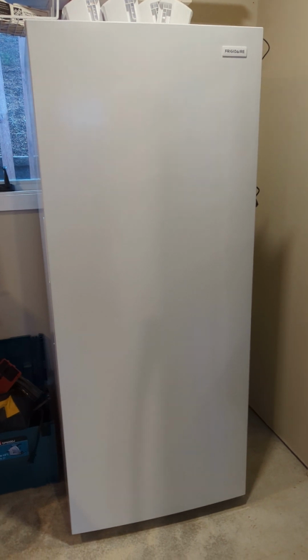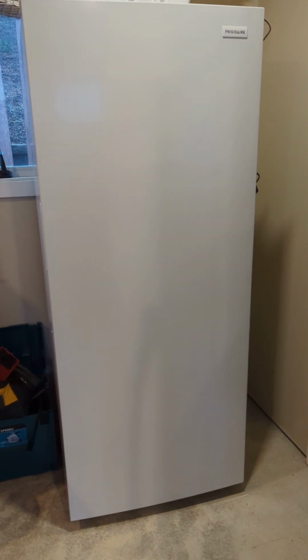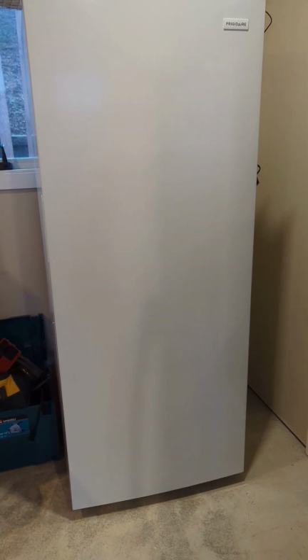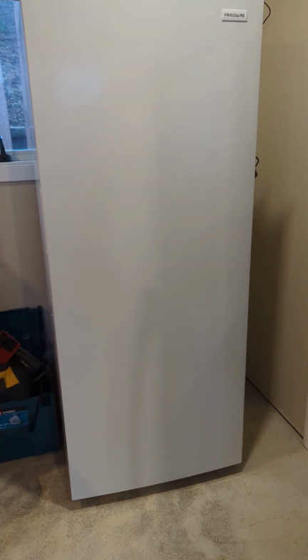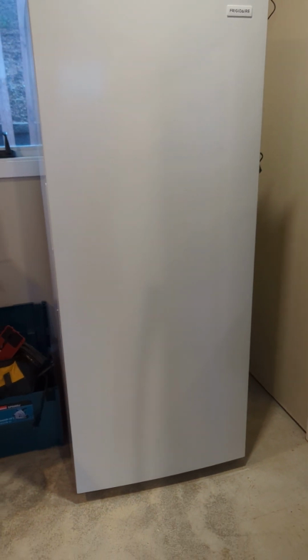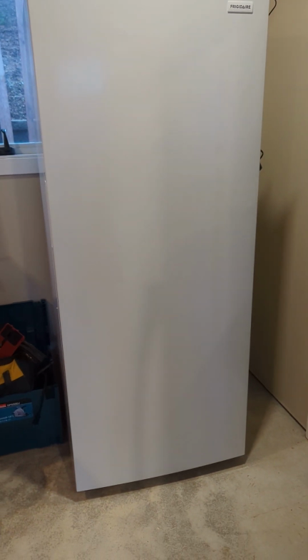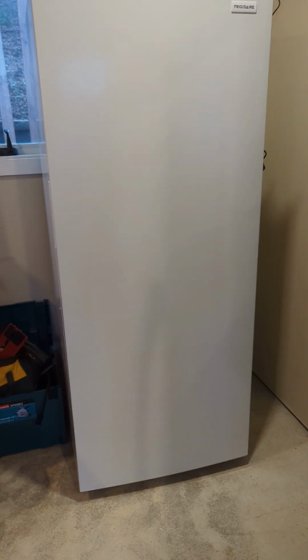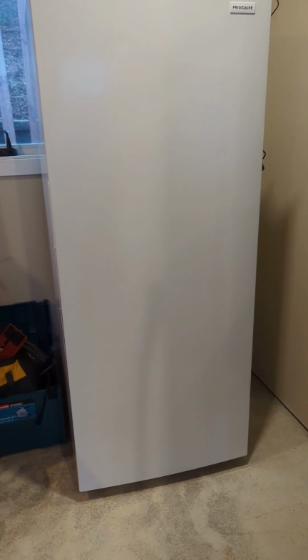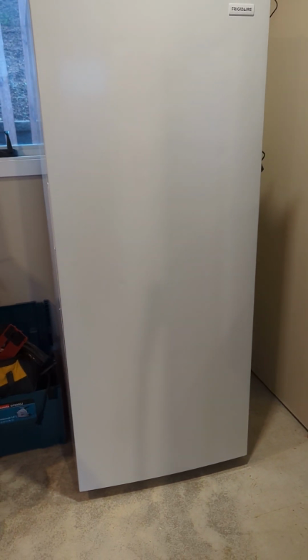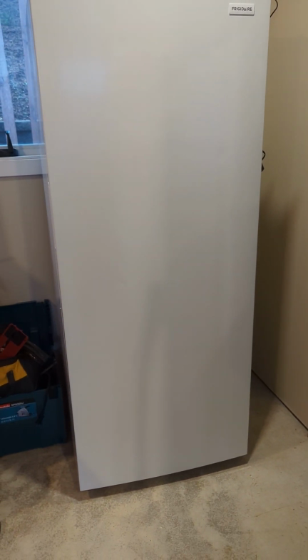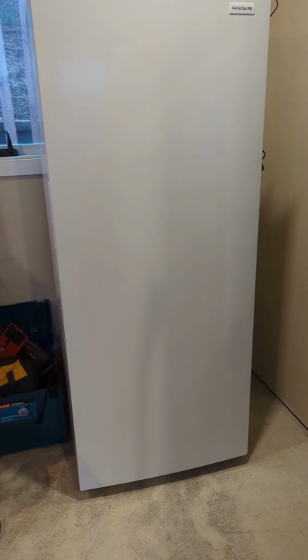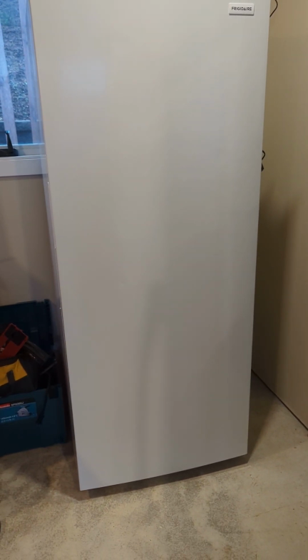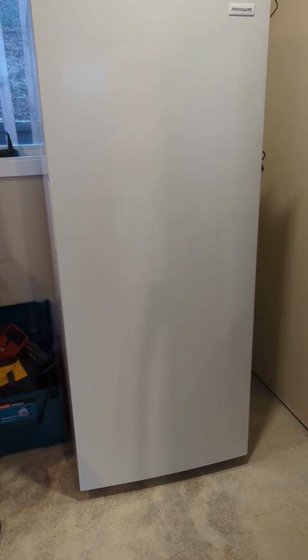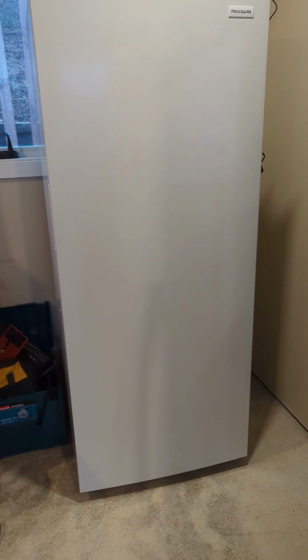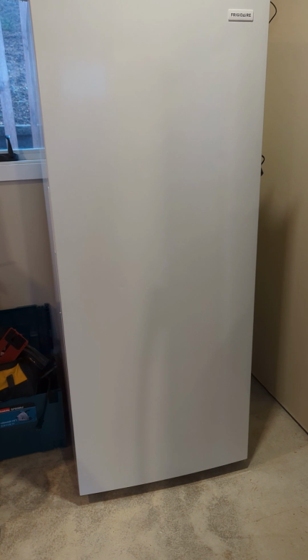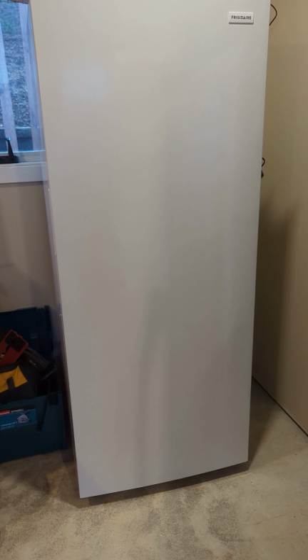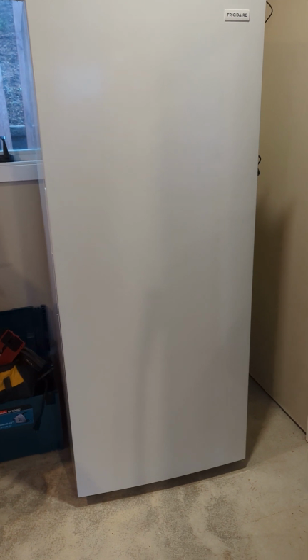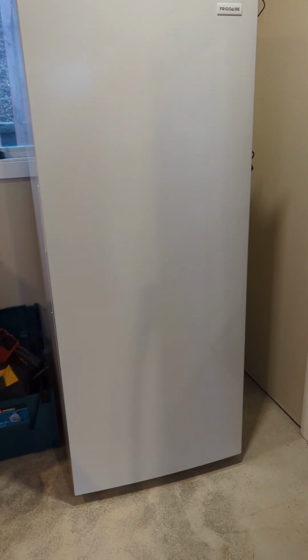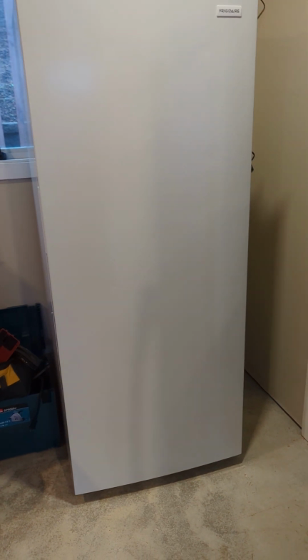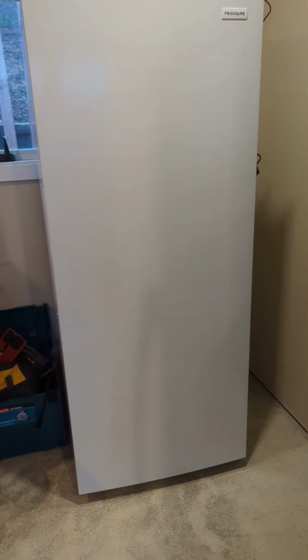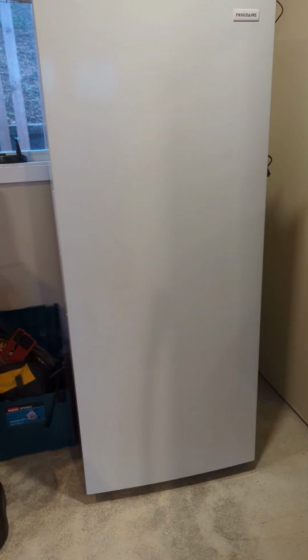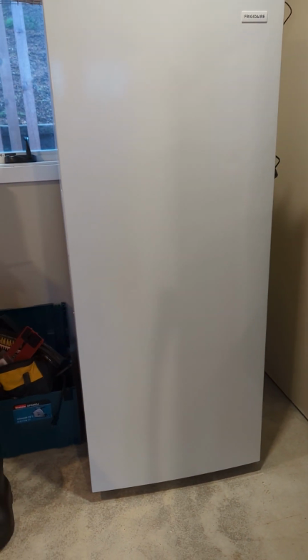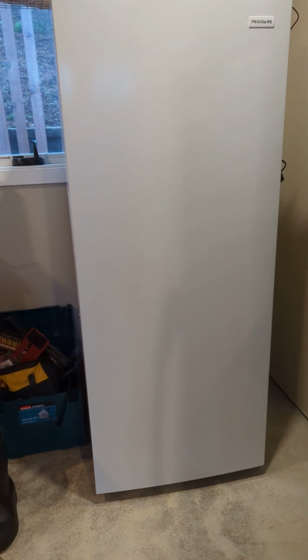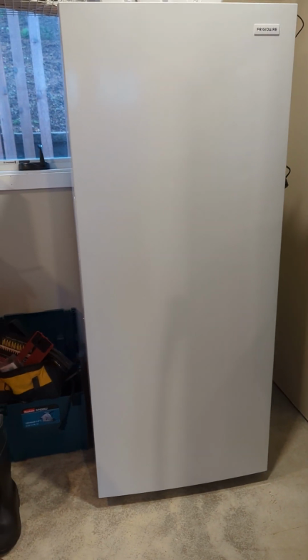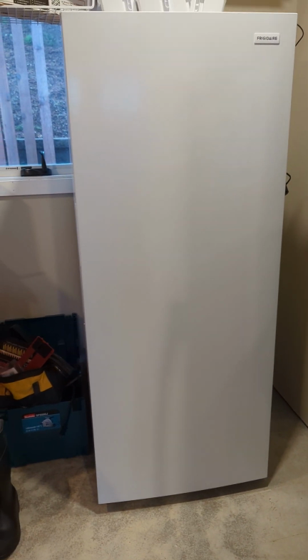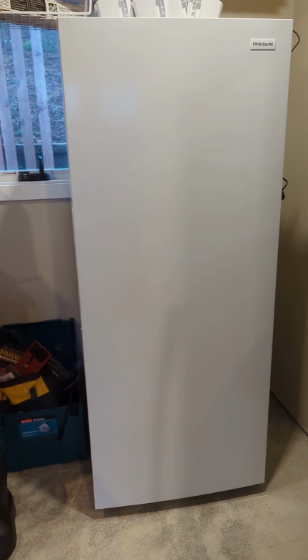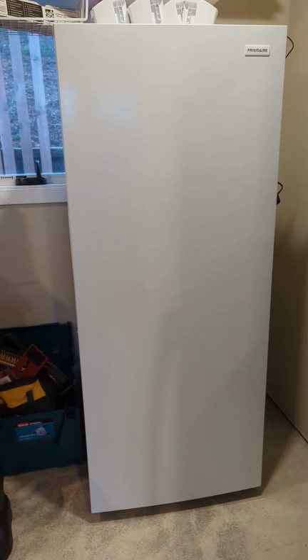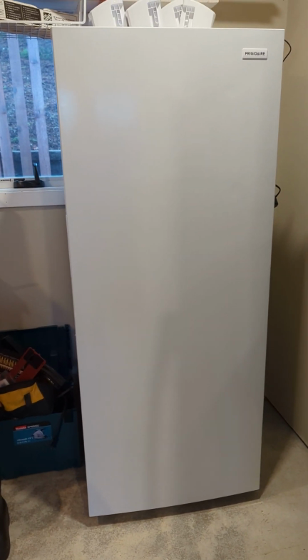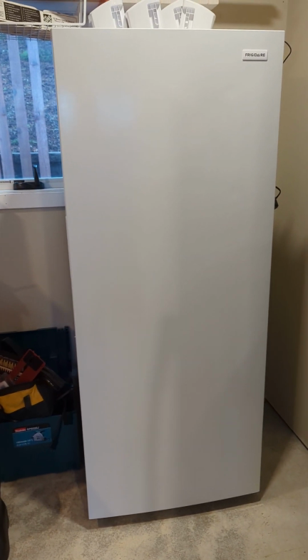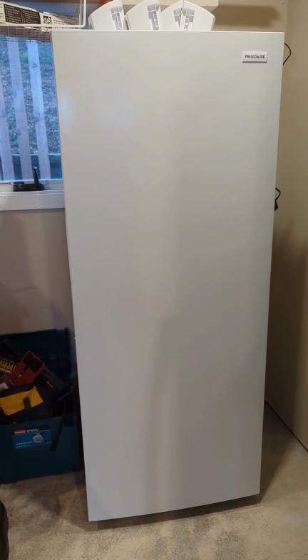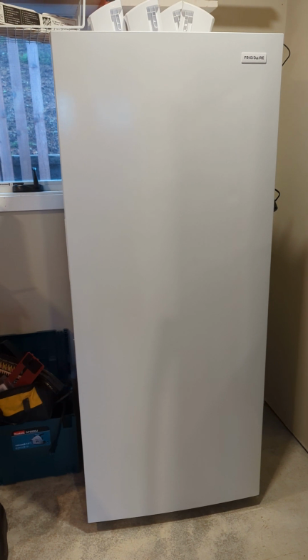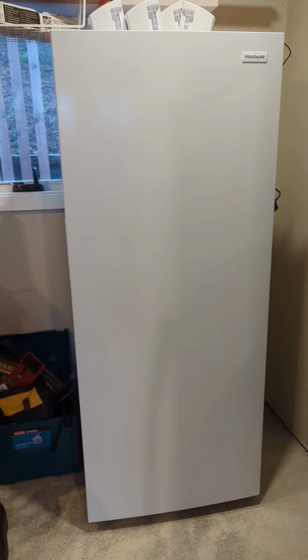Hello, everyone. I thought I'd do a quick video of my fermentation chamber that I'm finally getting a chance to put together. This is a 13 cubic foot Frigidaire upright freezer.